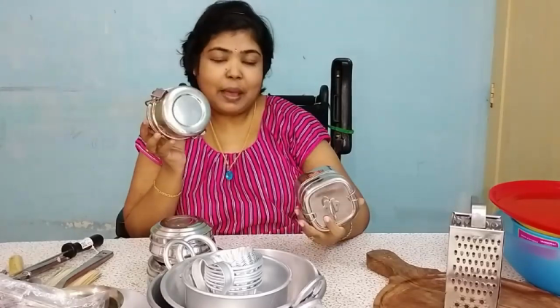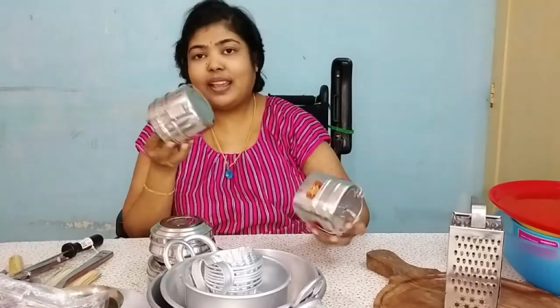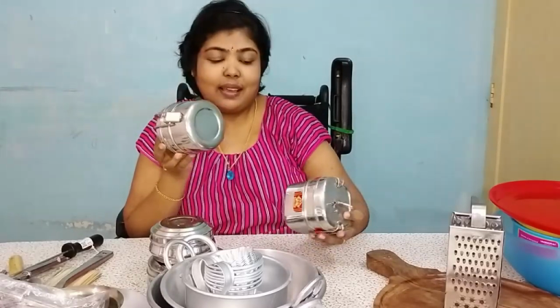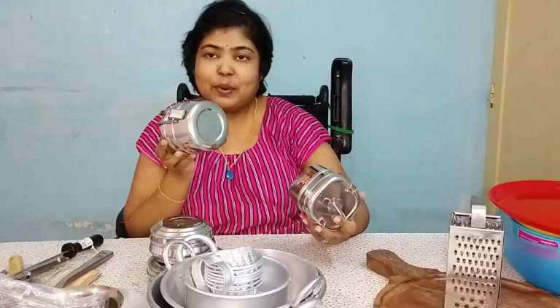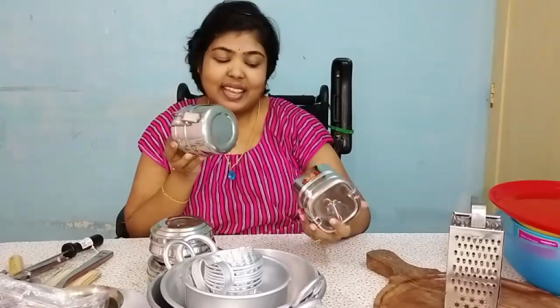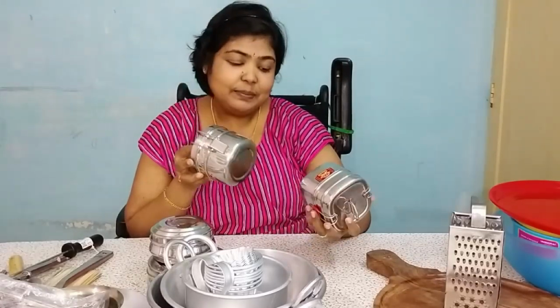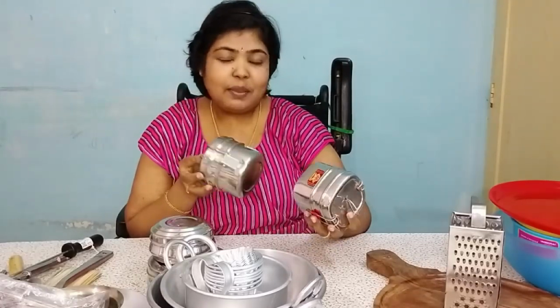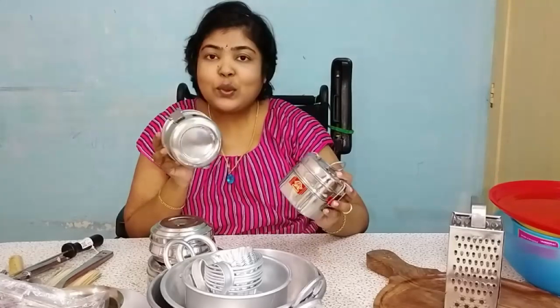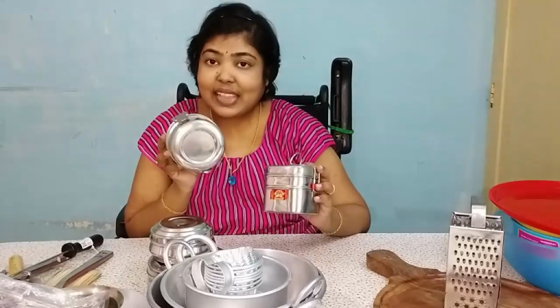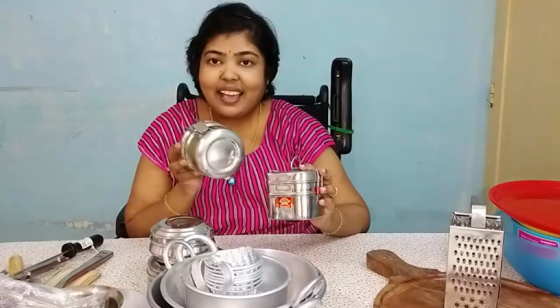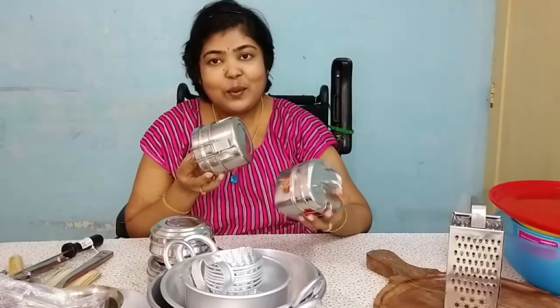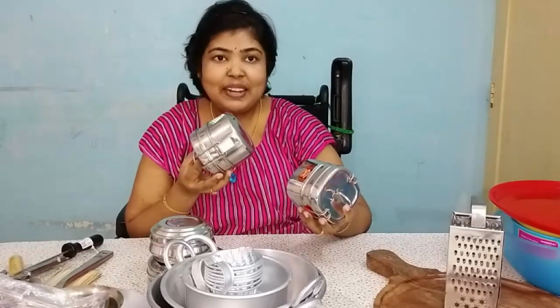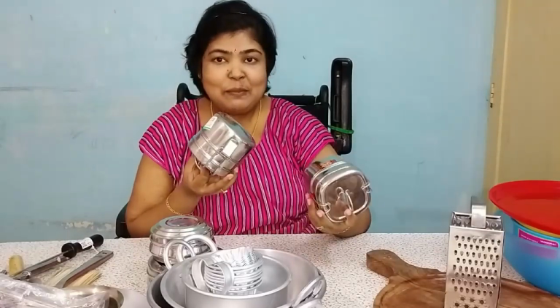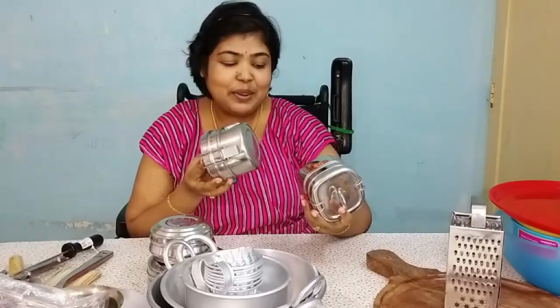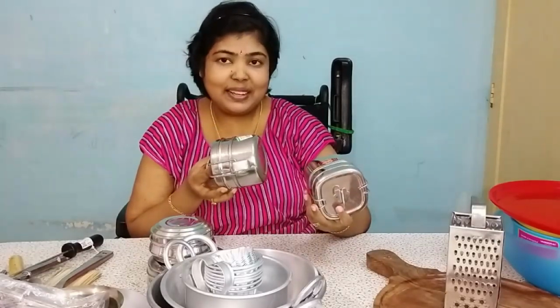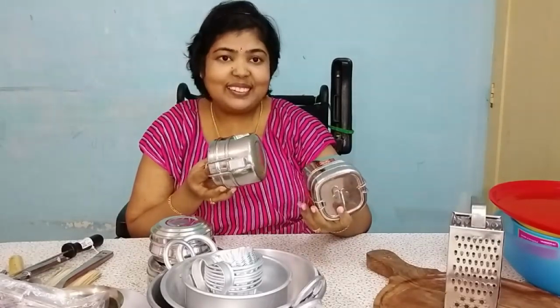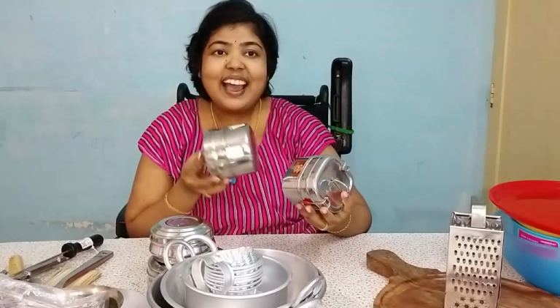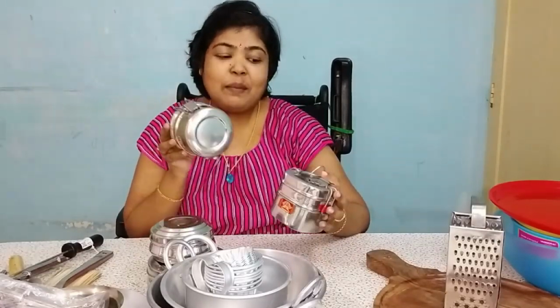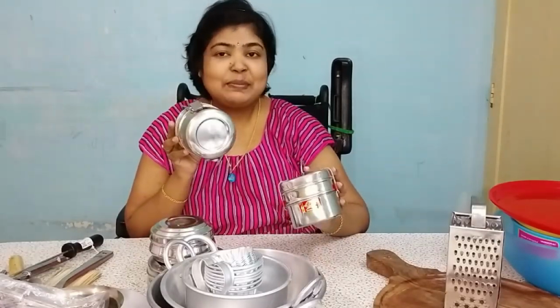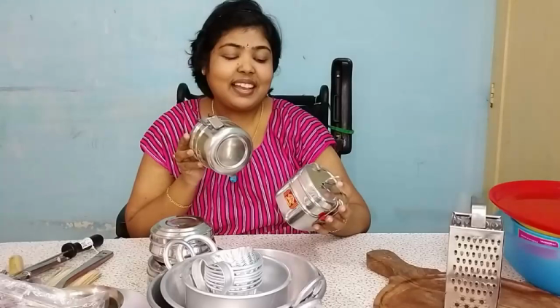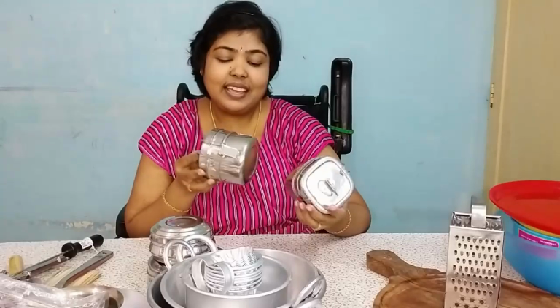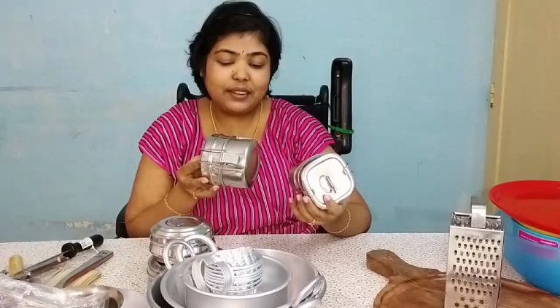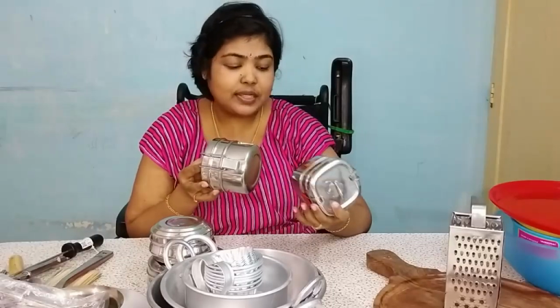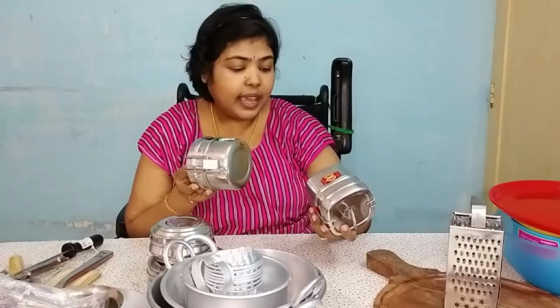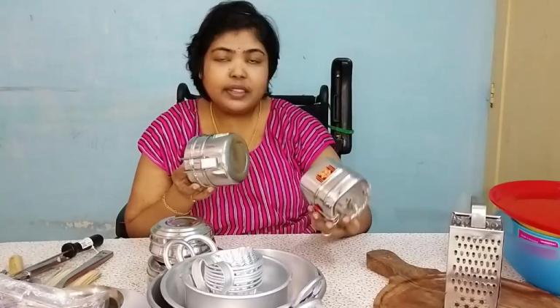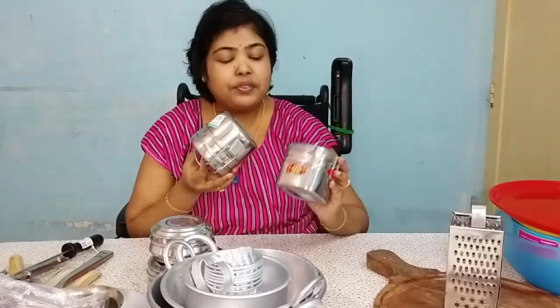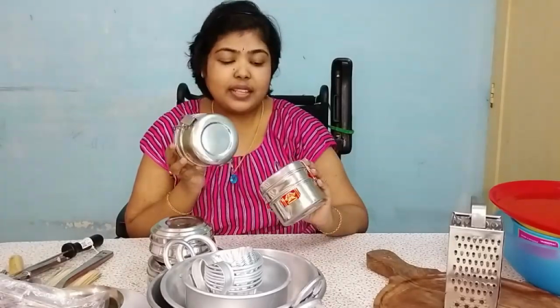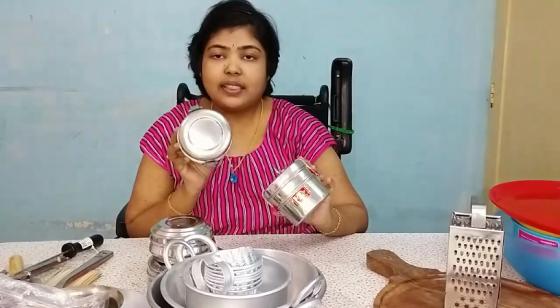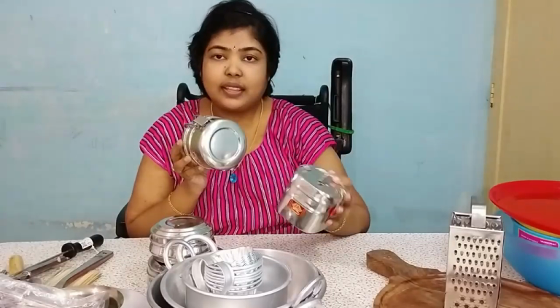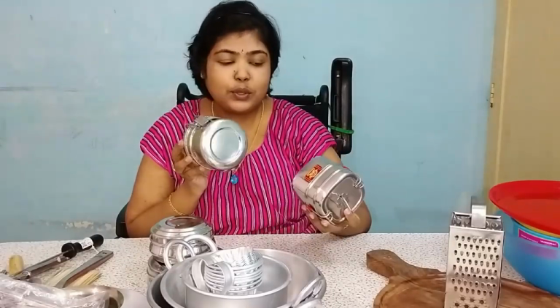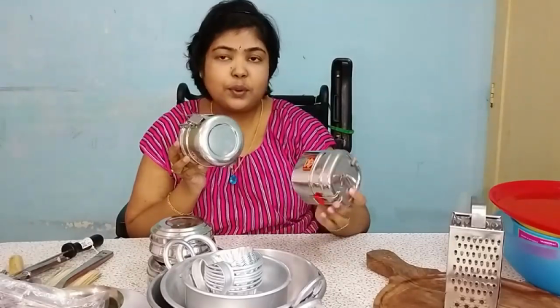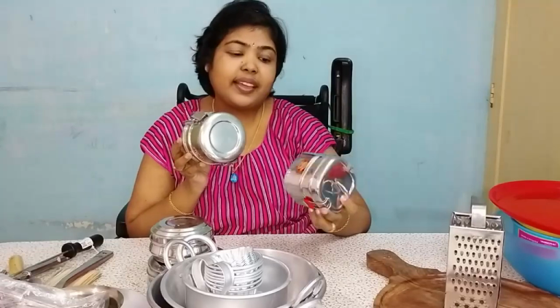If you are already in school, you can use this during the Corona period. You can buy this range of different boxes. This is 150 range, 200 range.